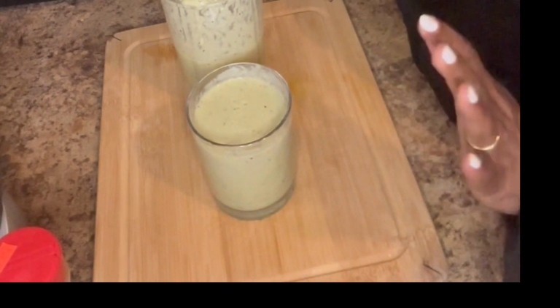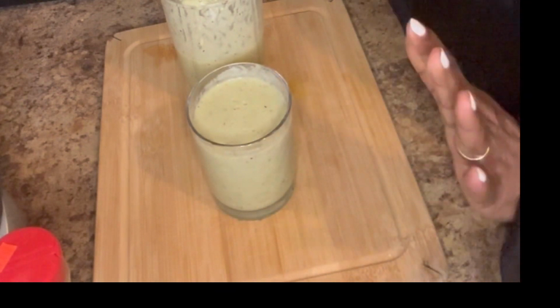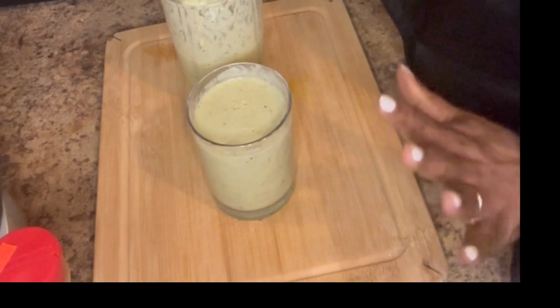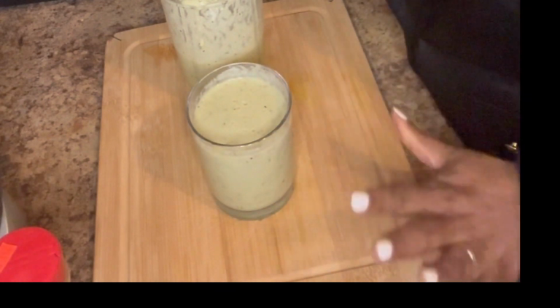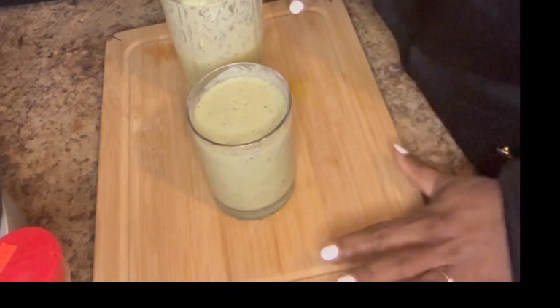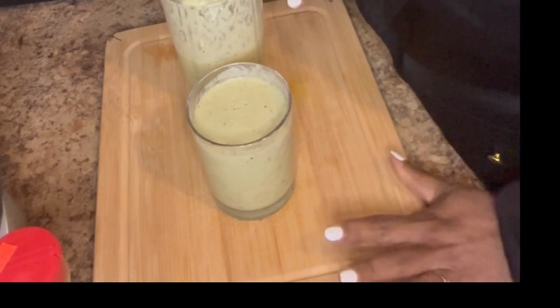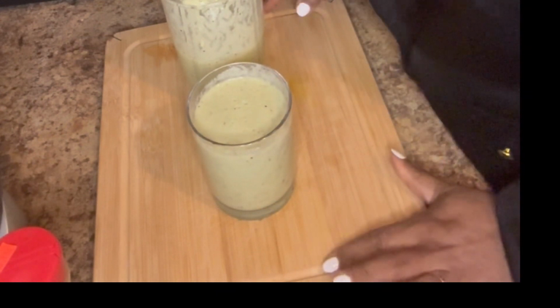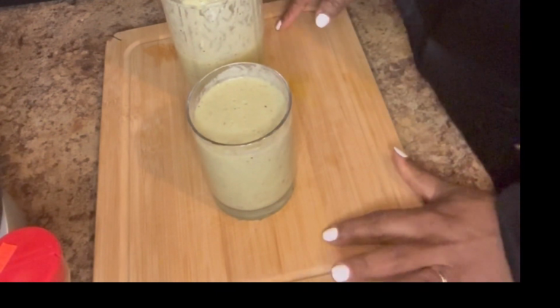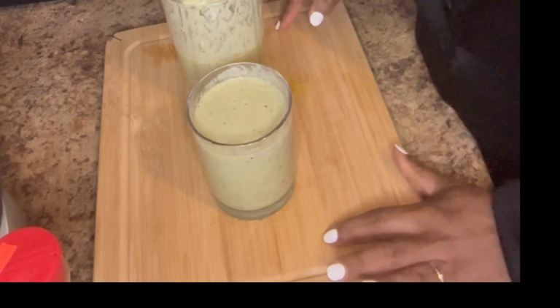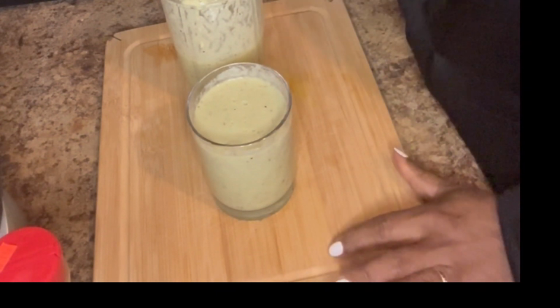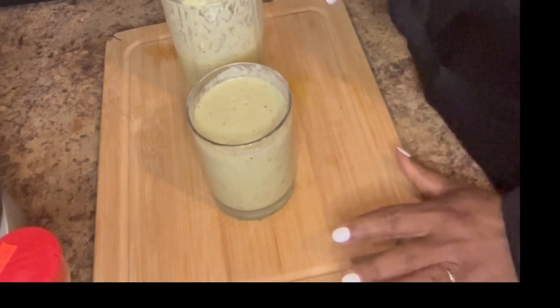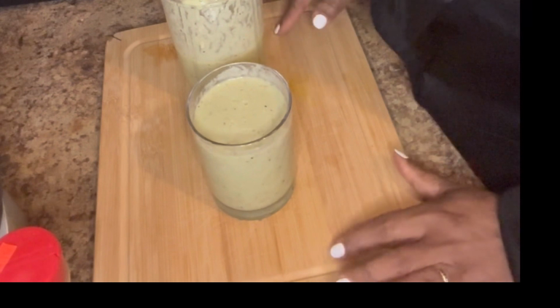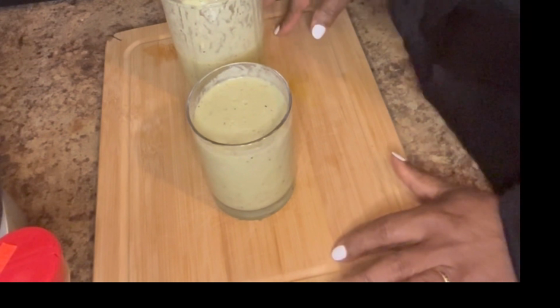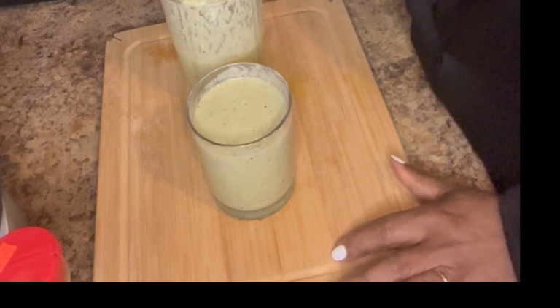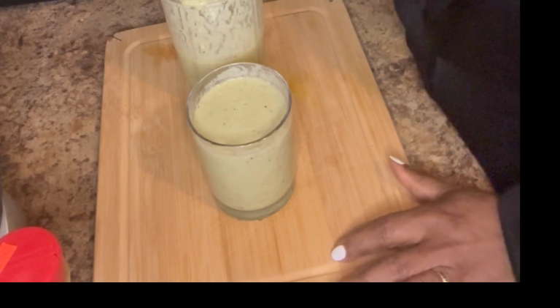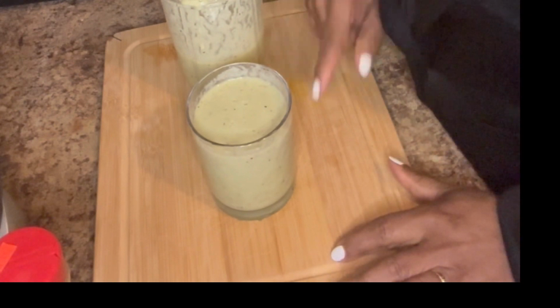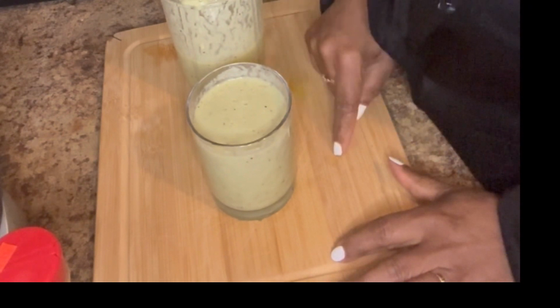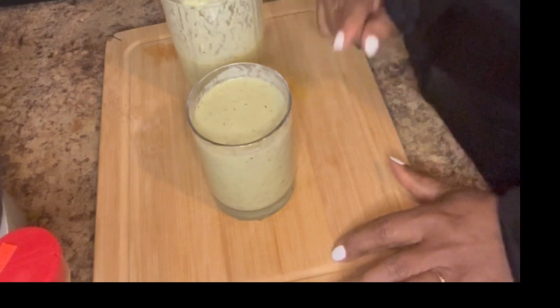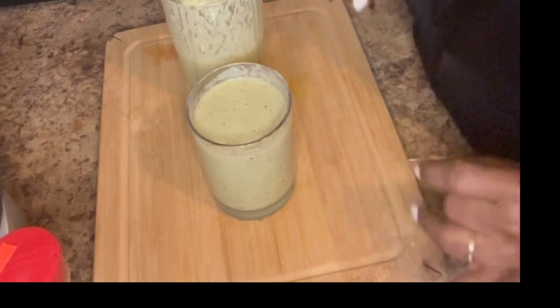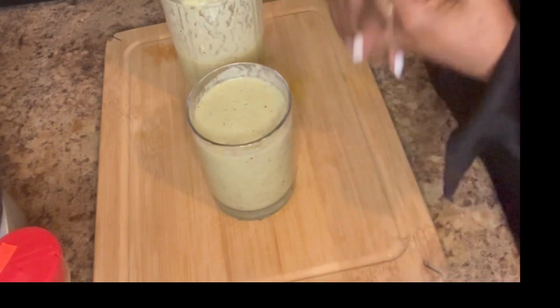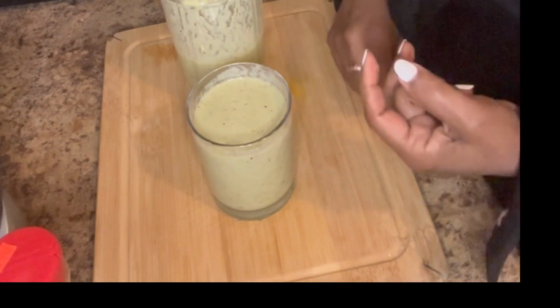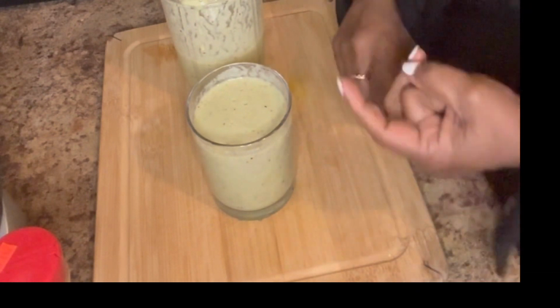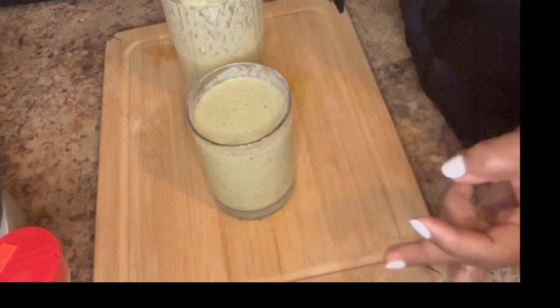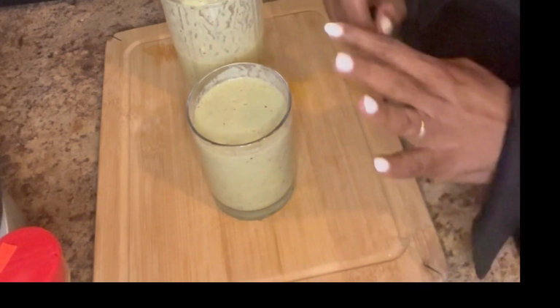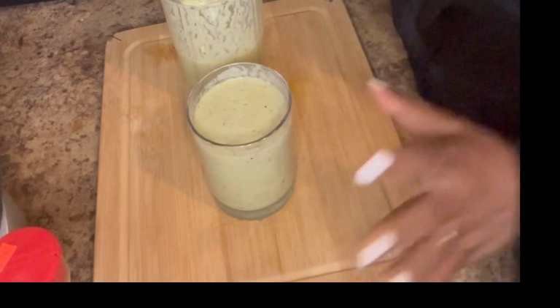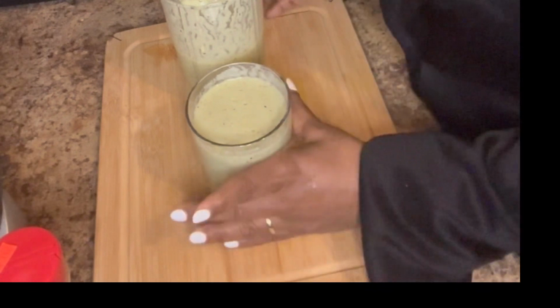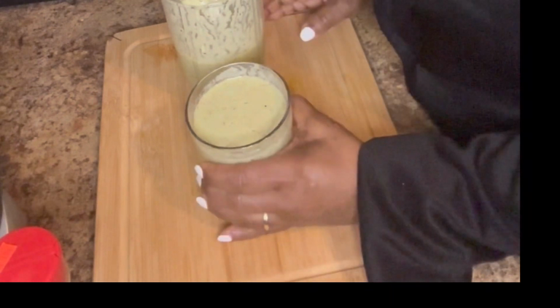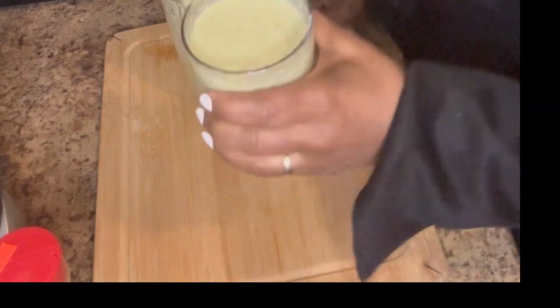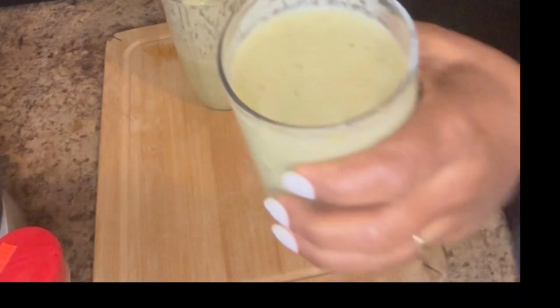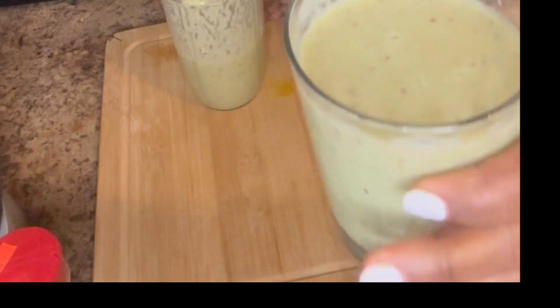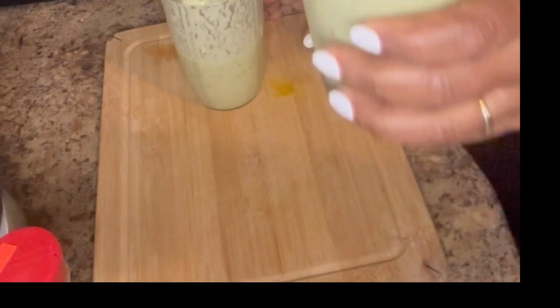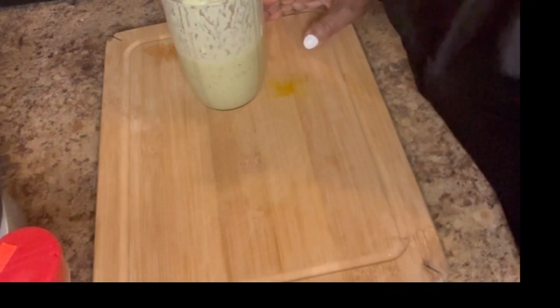If you notice, I didn't put any sweetener in it — it's already sweetened with the fruits. The banana and the apple are sweet, so they give it a sweet taste already. You don't need any sugar.